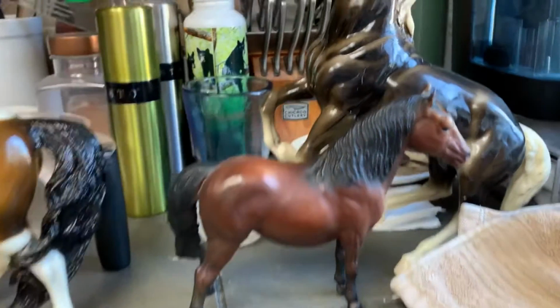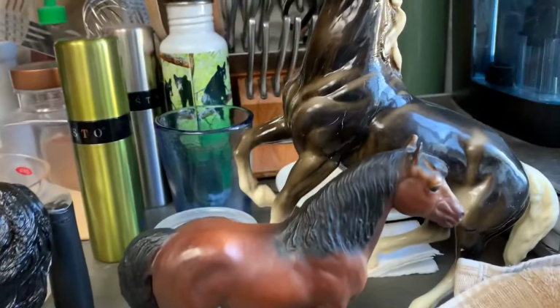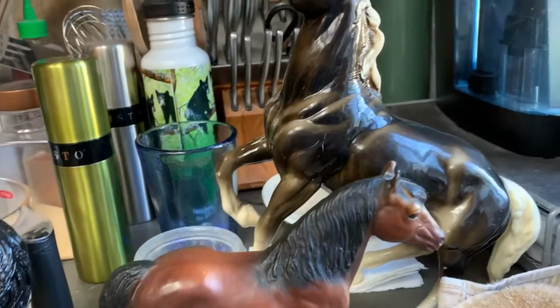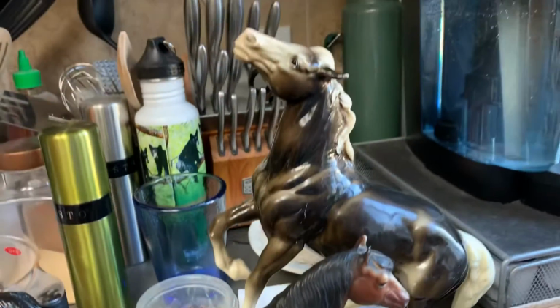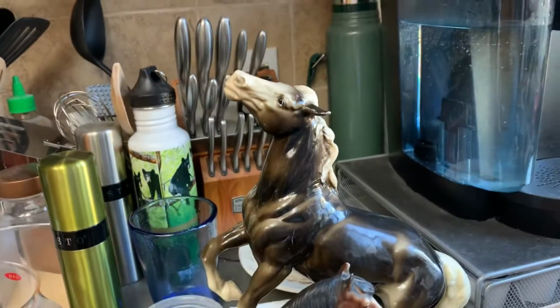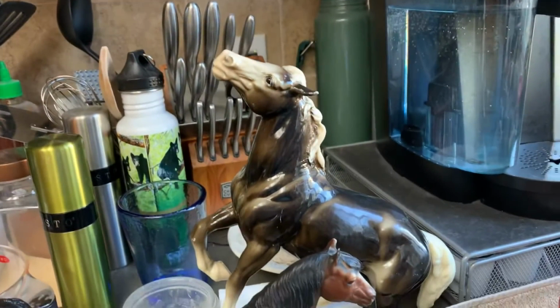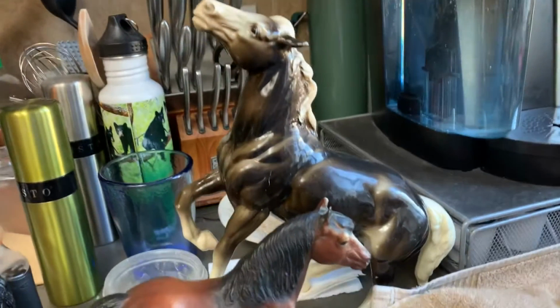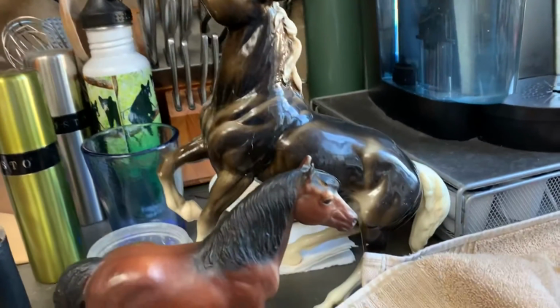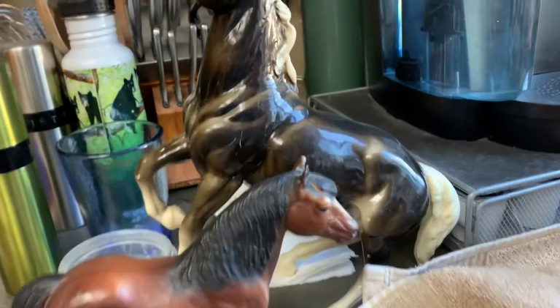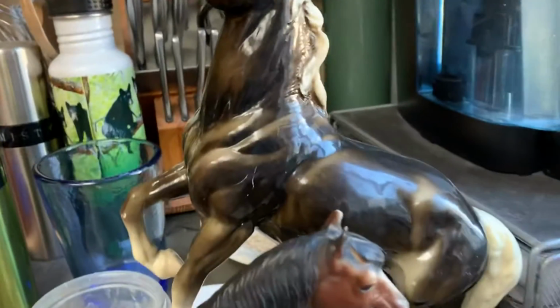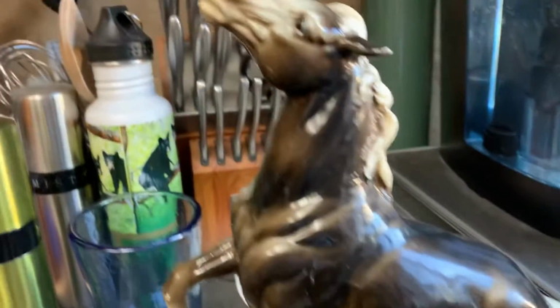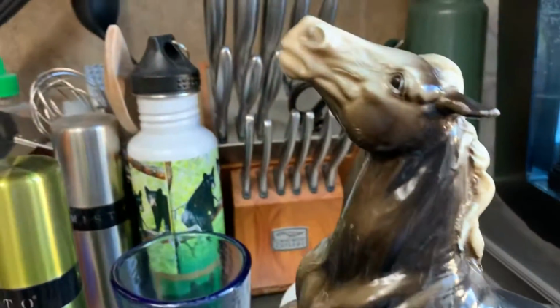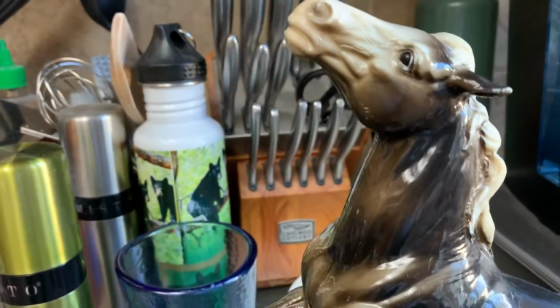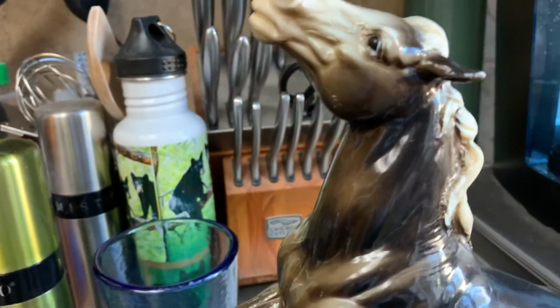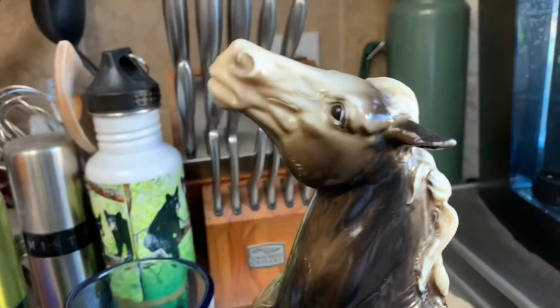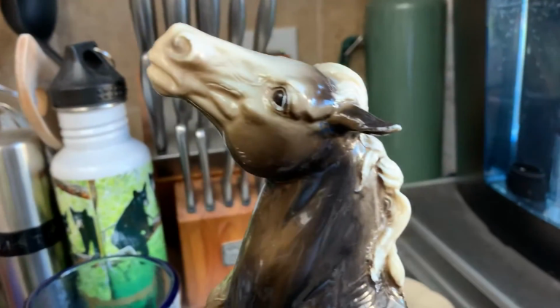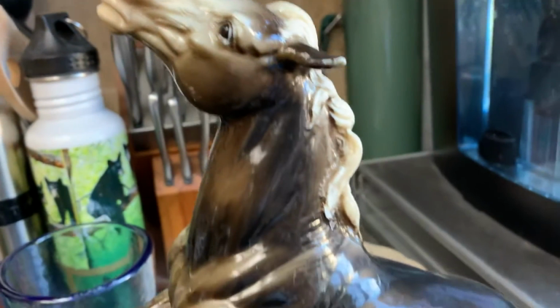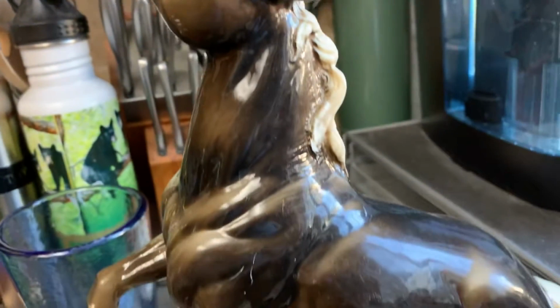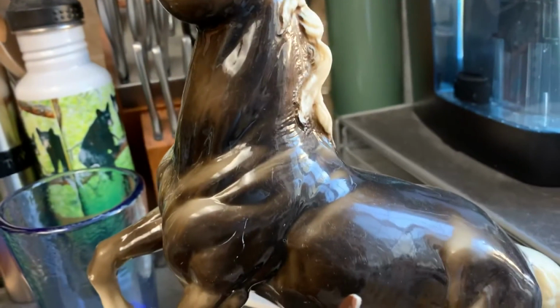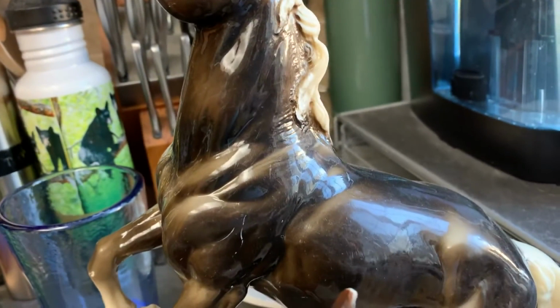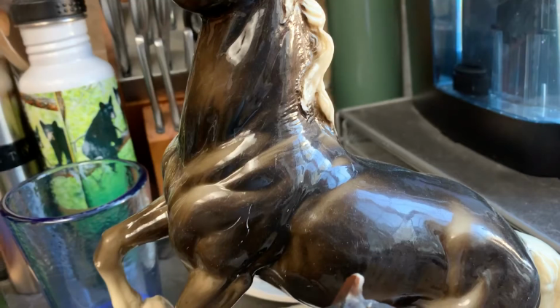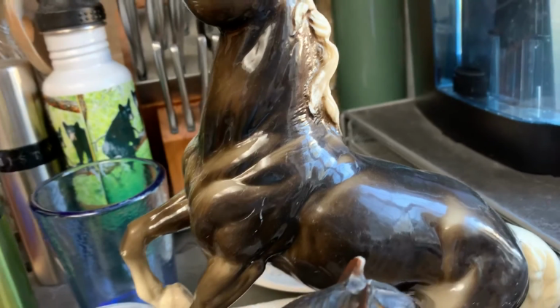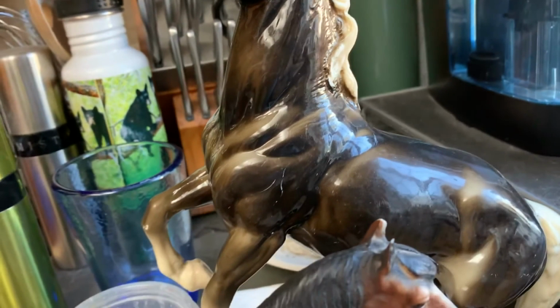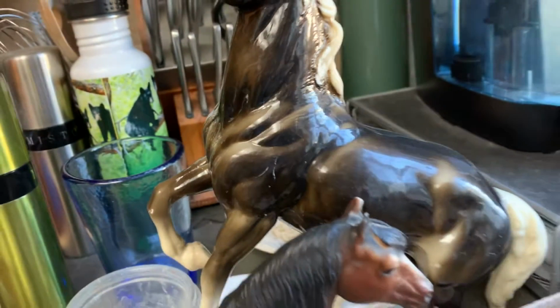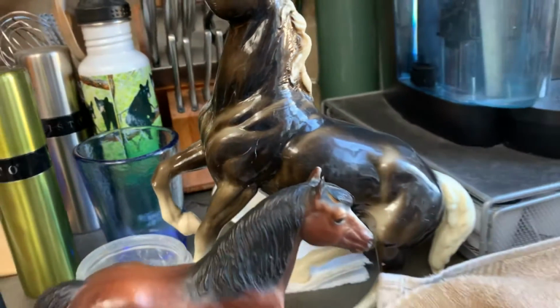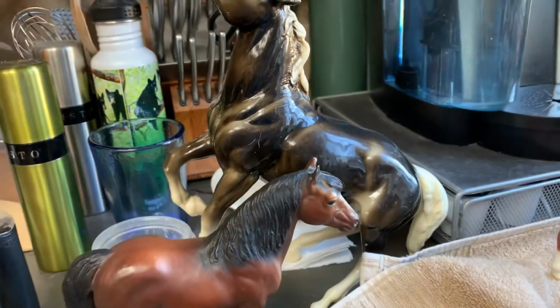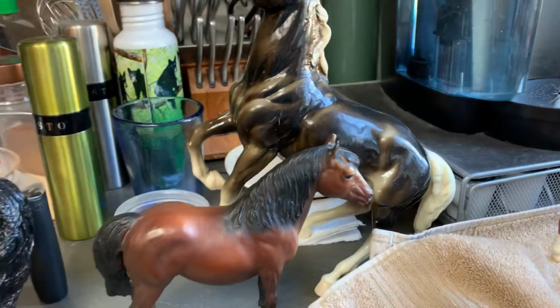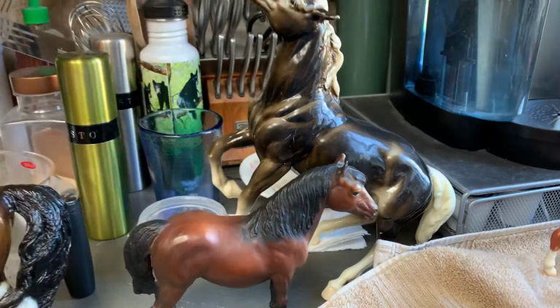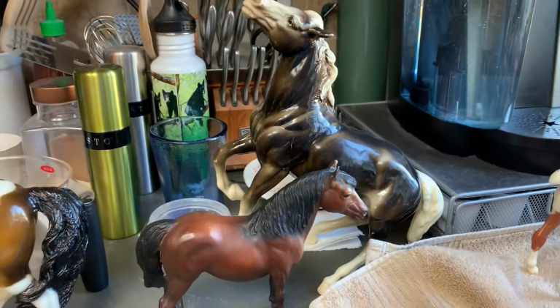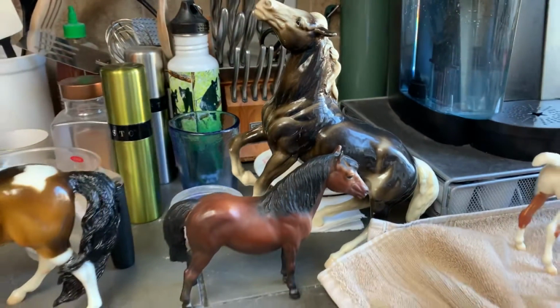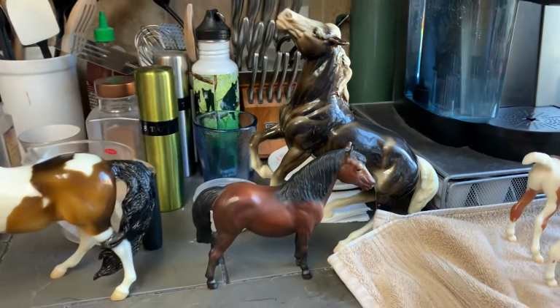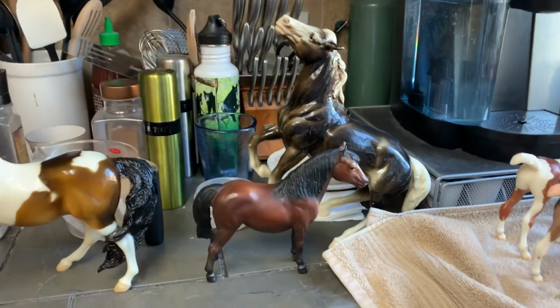This is the old Diablo semi-rearing Mustang. He is in played-with condition and he's kind of dirty, but I think he'll clean up nice. This guy will be headed to Briar West — we'll have a nice selection of vintage models there.